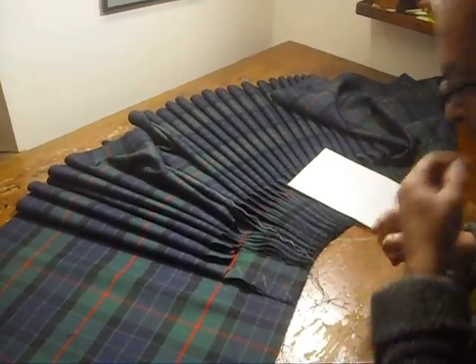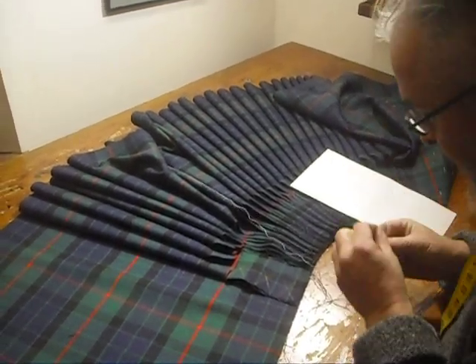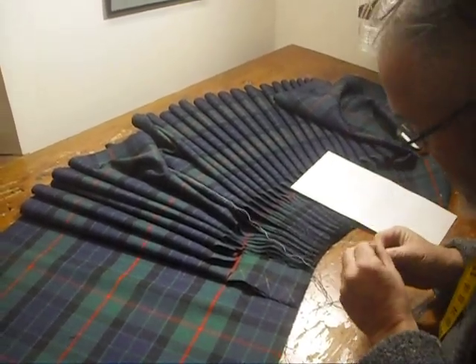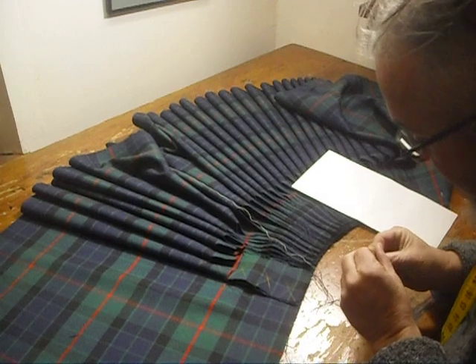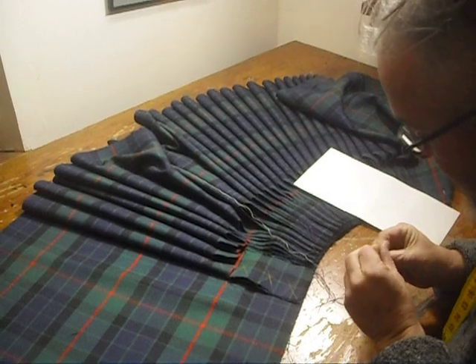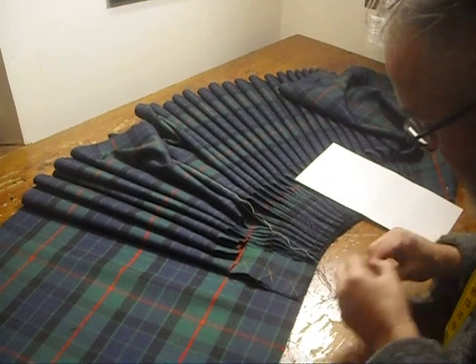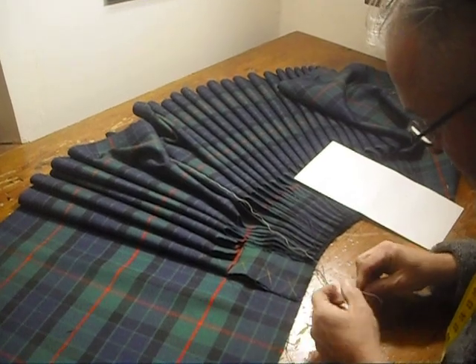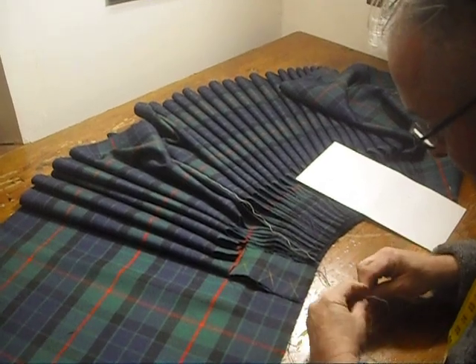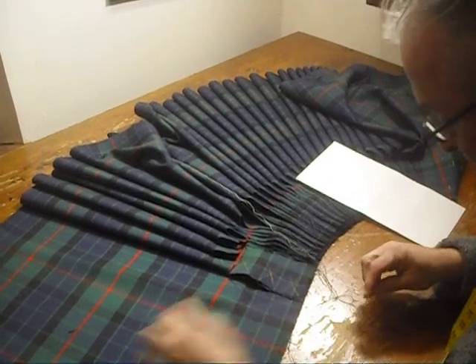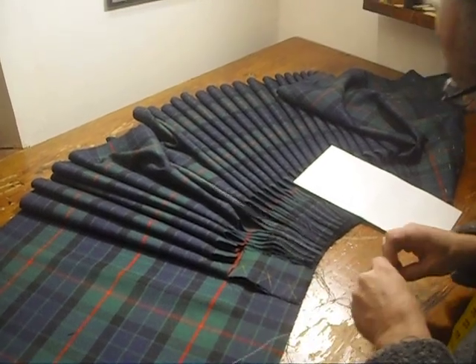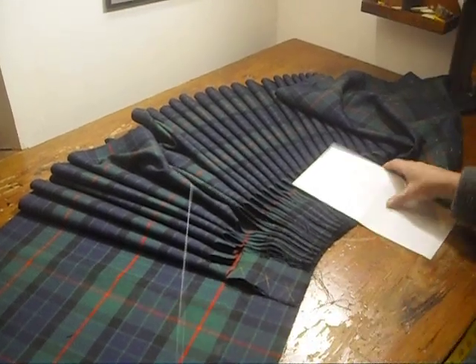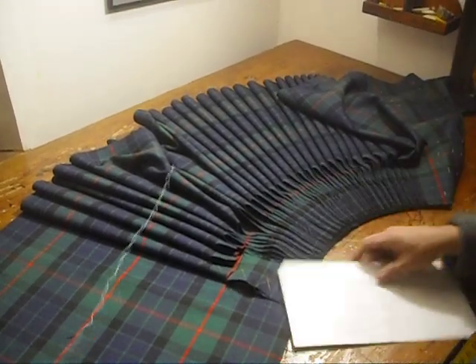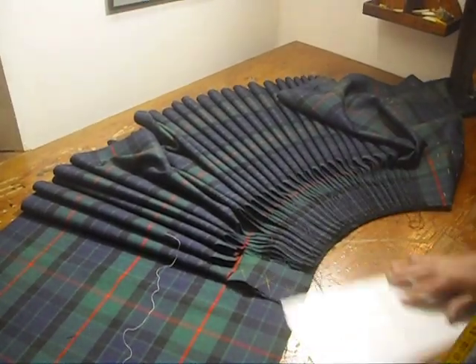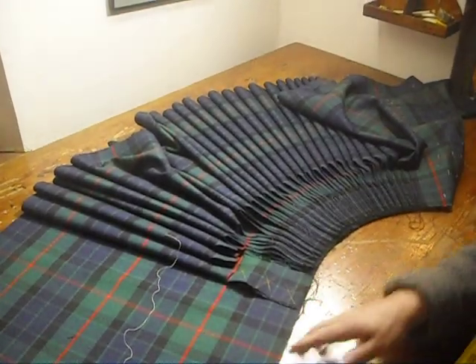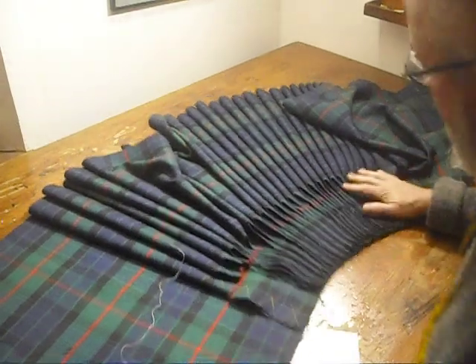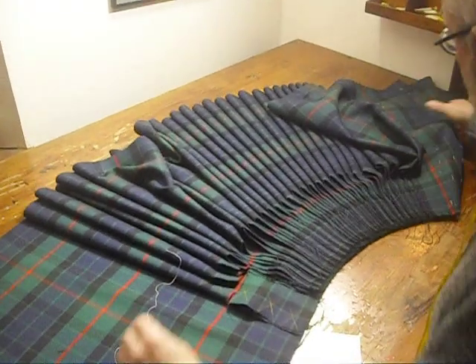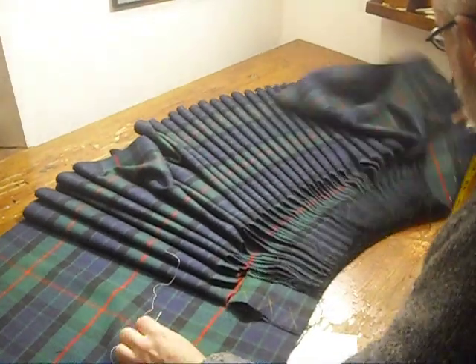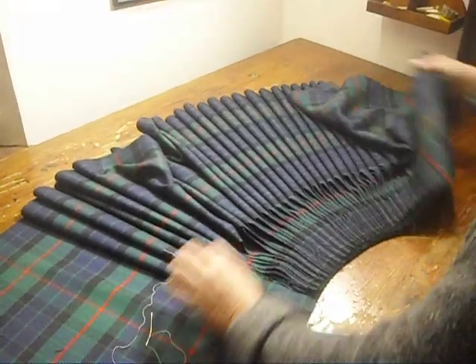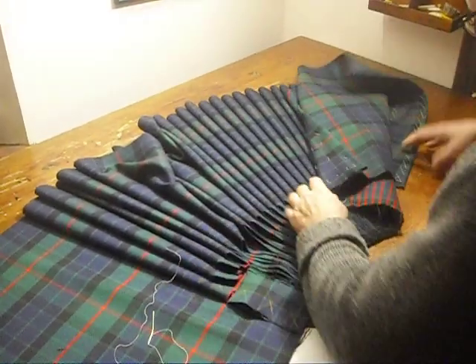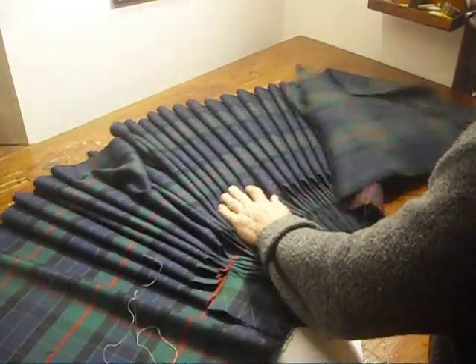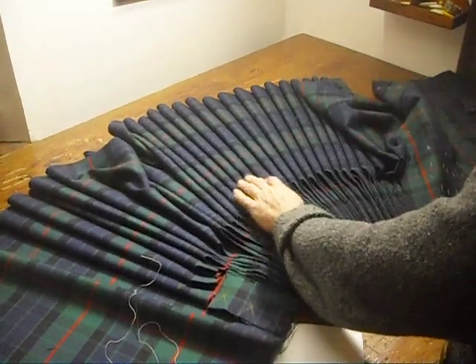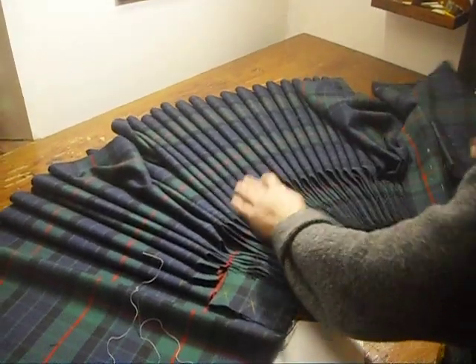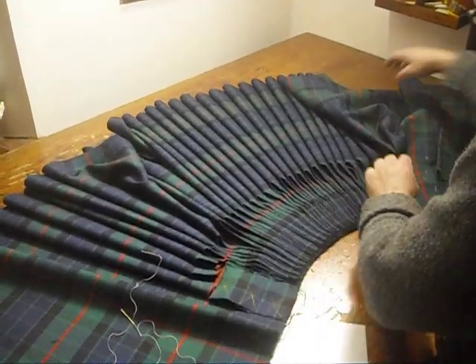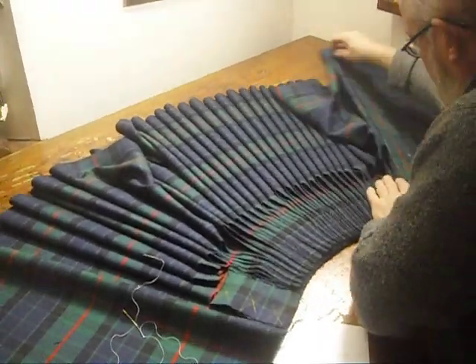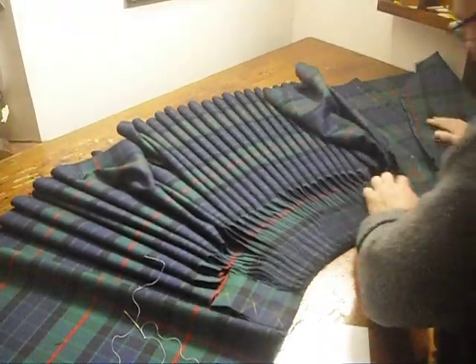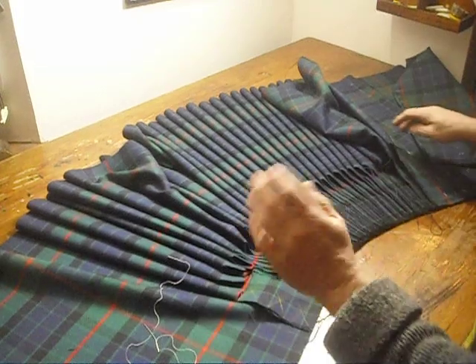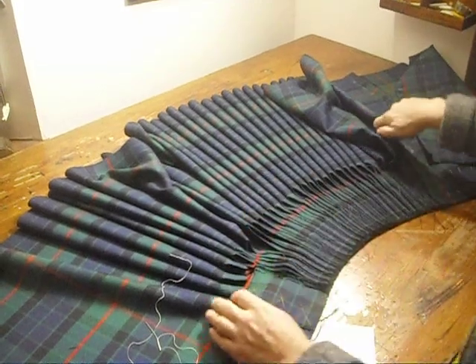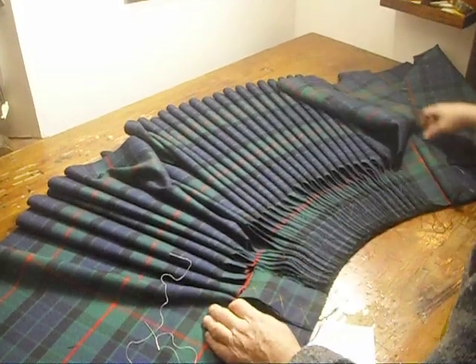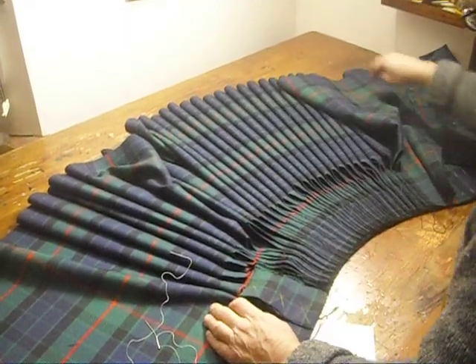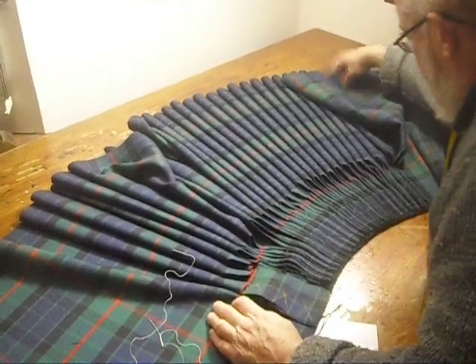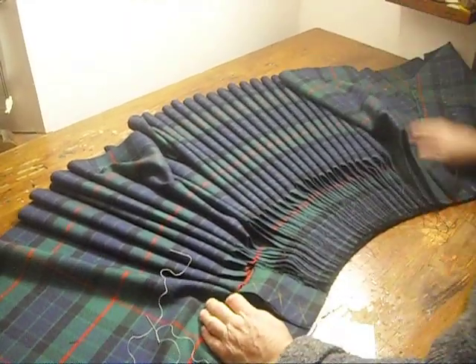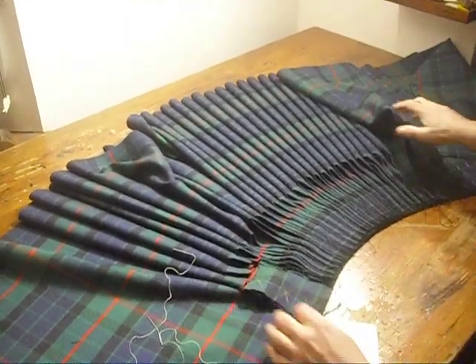I'm going to do this with white thread just to show the contrast, because normally I'd be doing this with black thread to be as invisible as possible. We'll use white thread for demonstration and then I'll take it out and properly do it later.